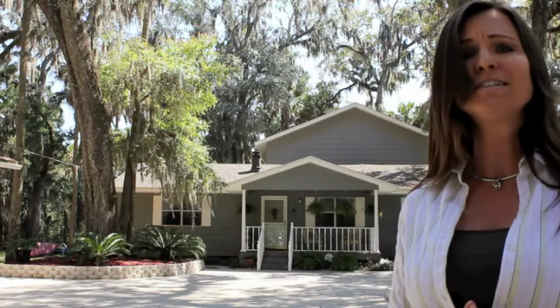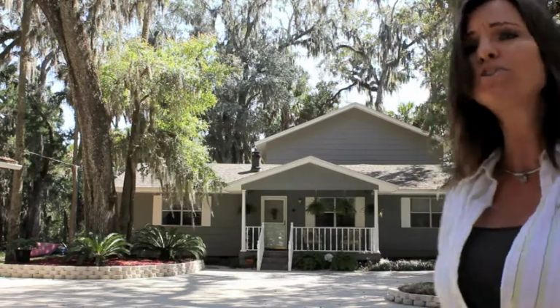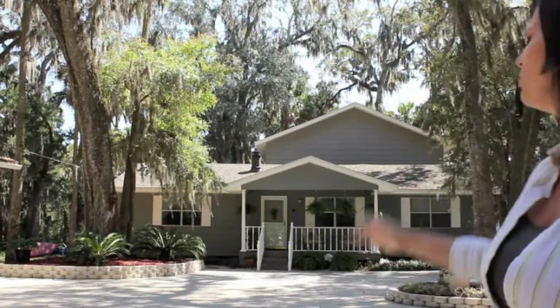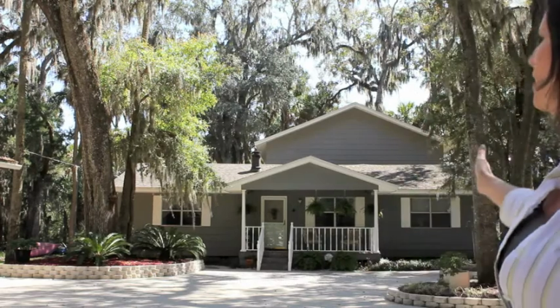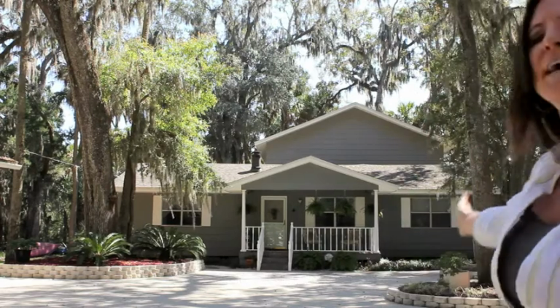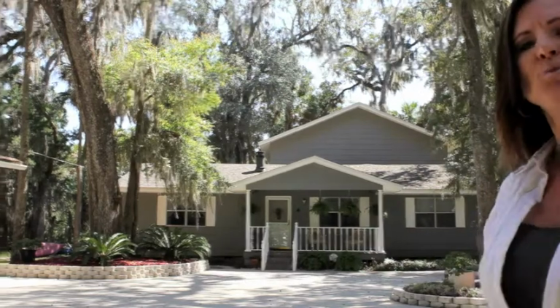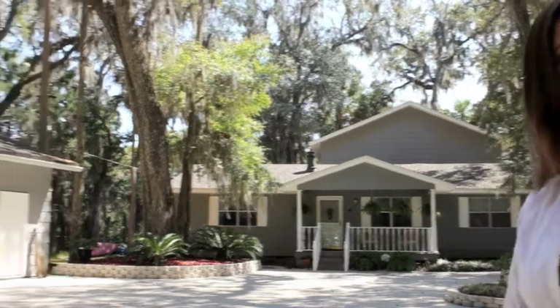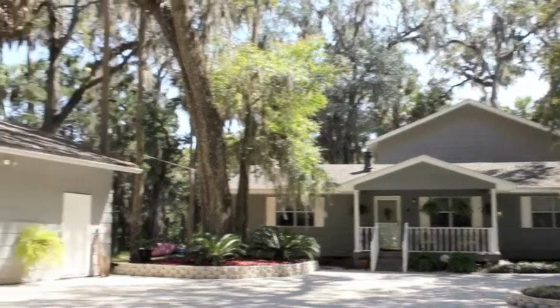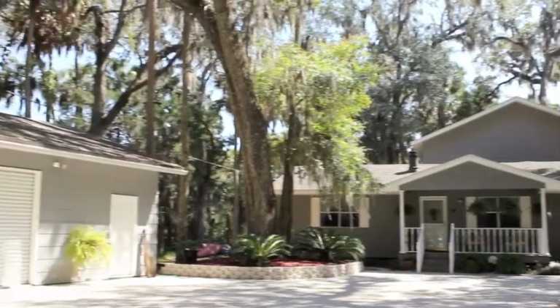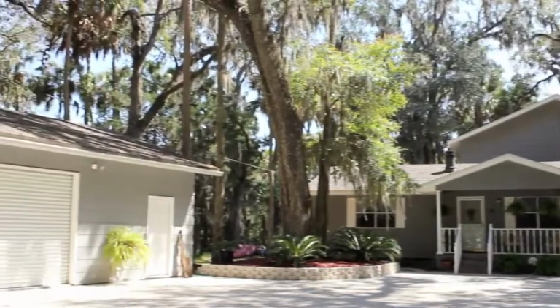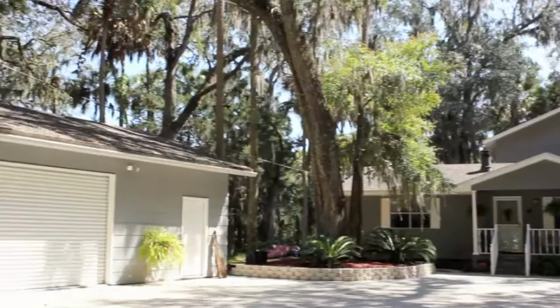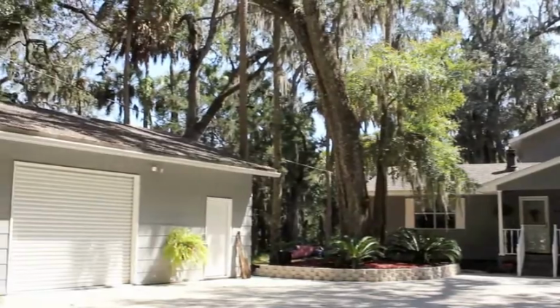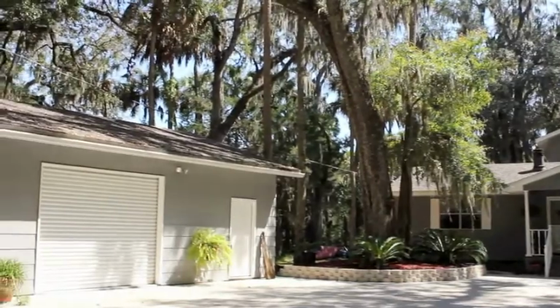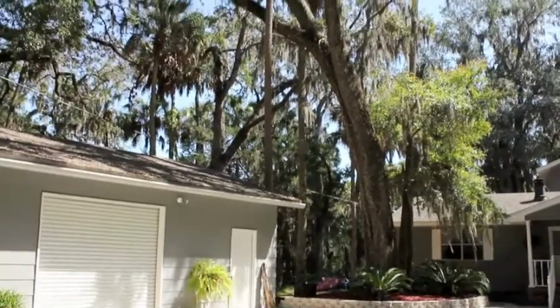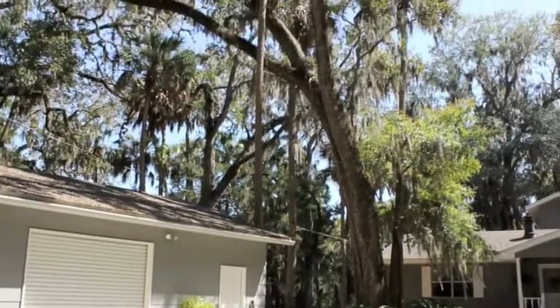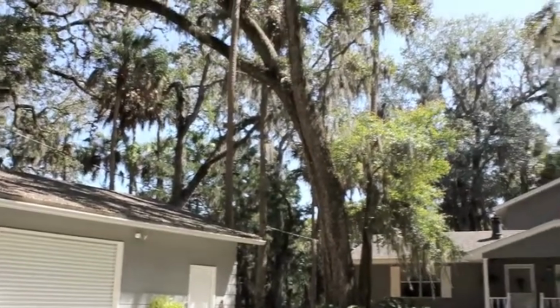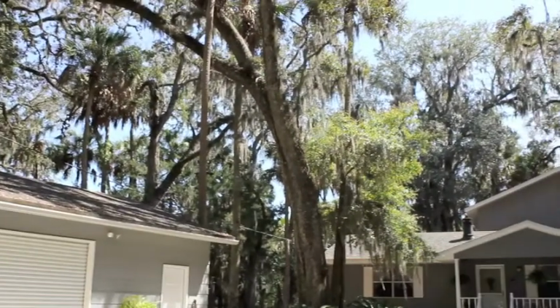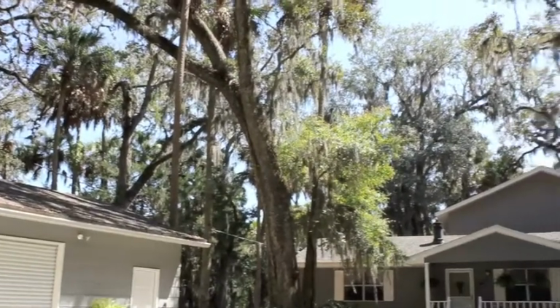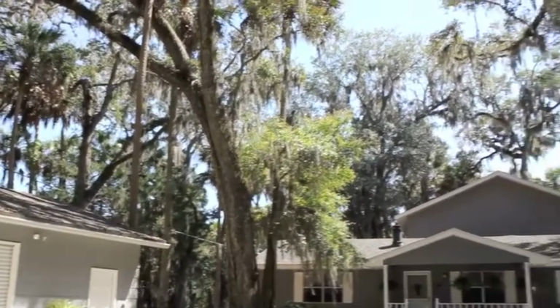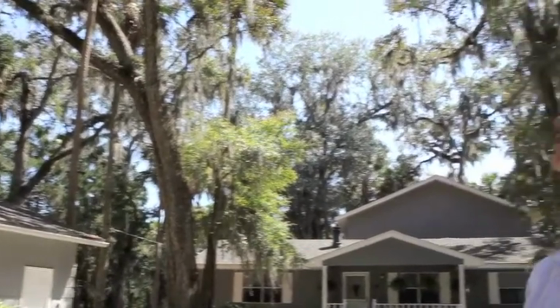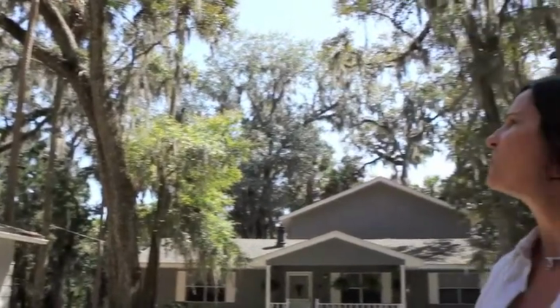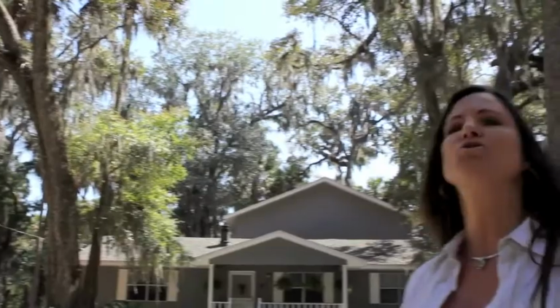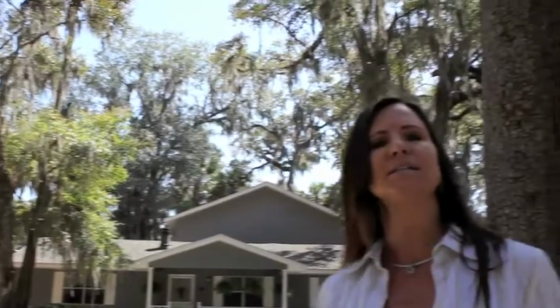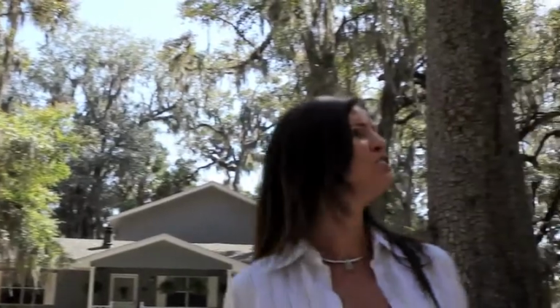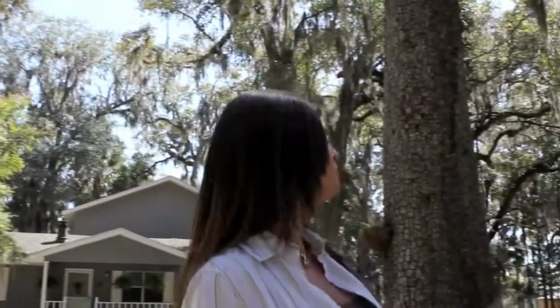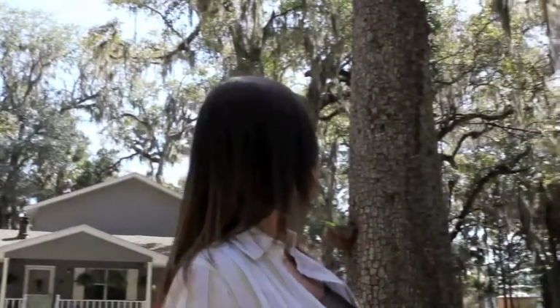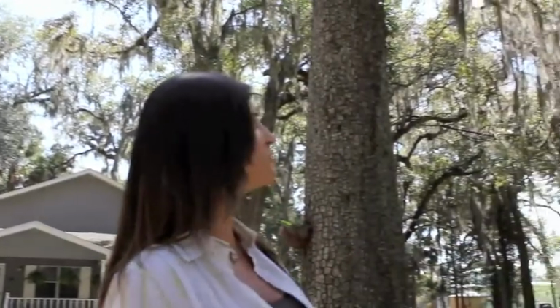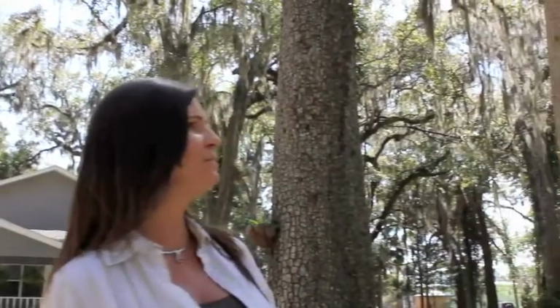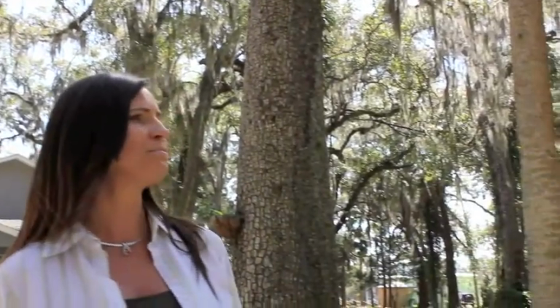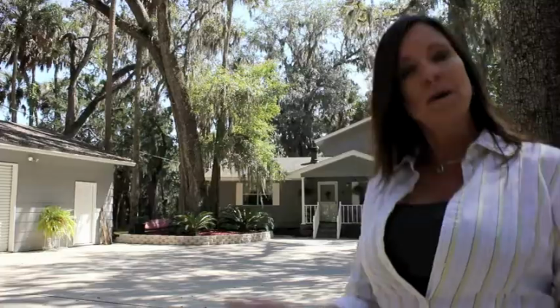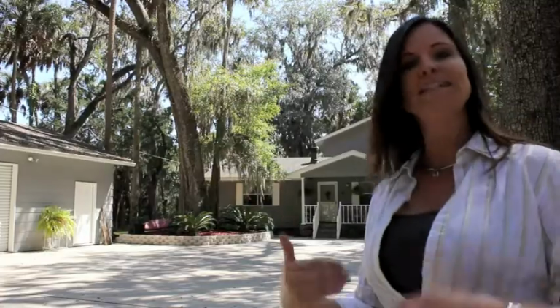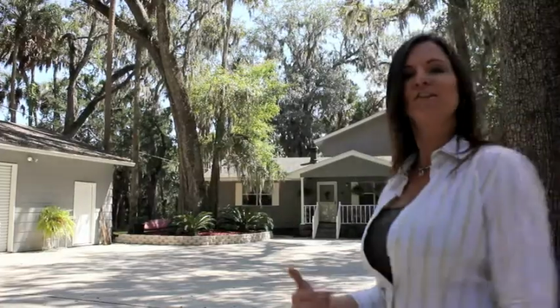This is a gorgeous home. It has about 2,900 square feet. It's four bedrooms, three full bathrooms. This lot is about an acre but it has some gorgeous oak trees — they're just beautiful all around this property. Come on in, let's take a look around.